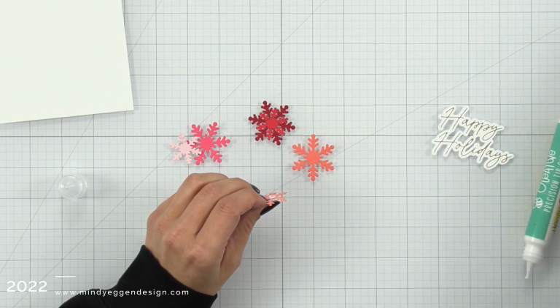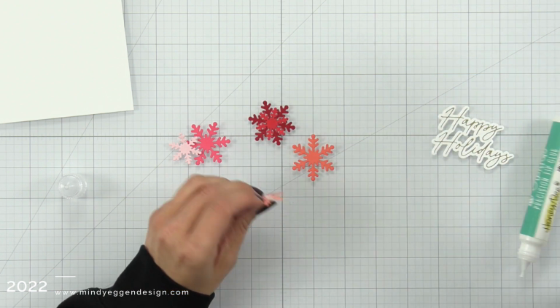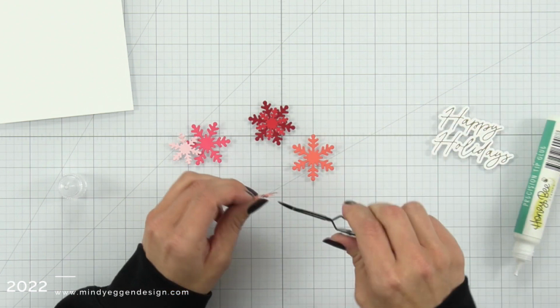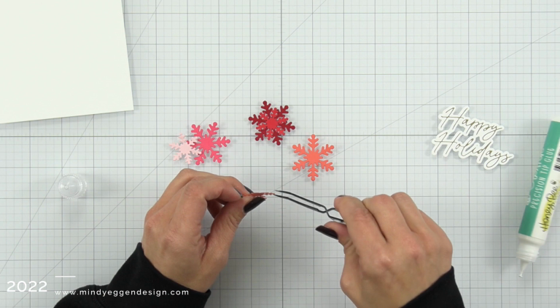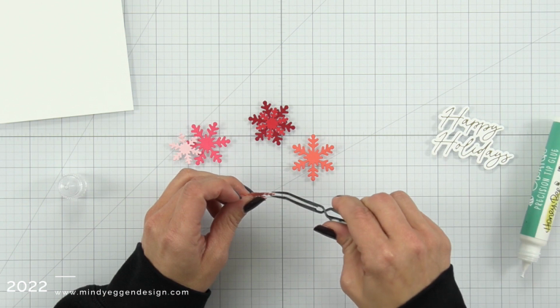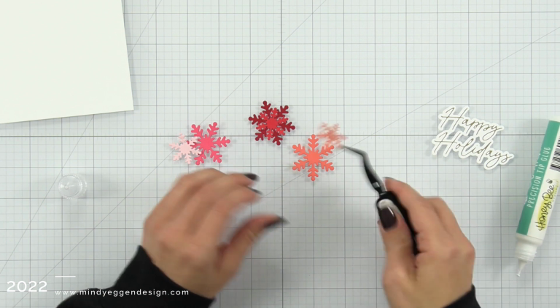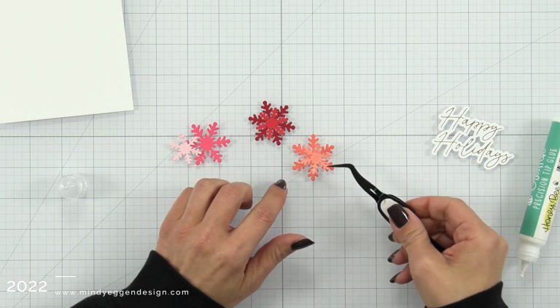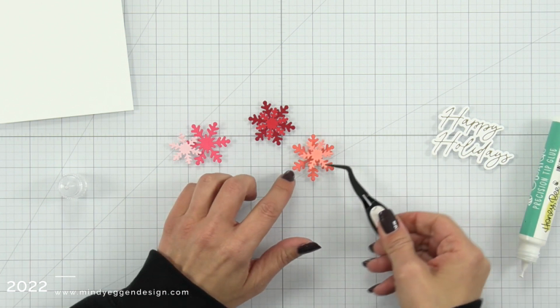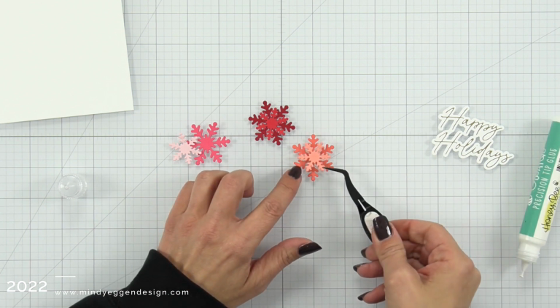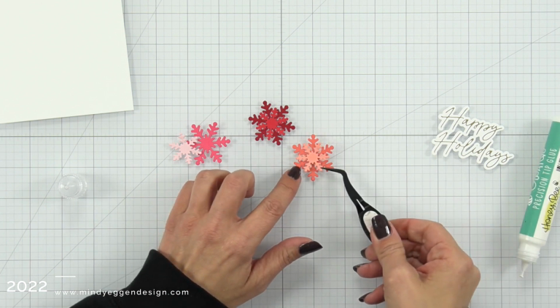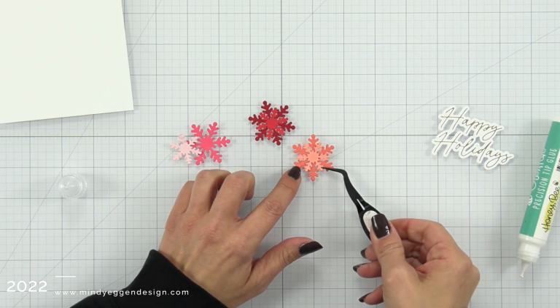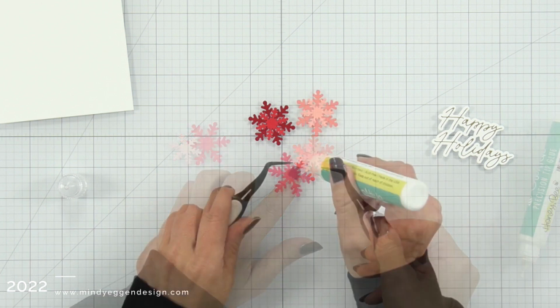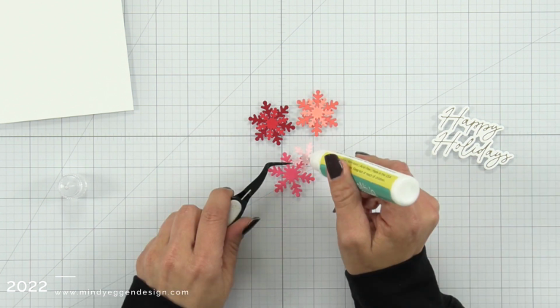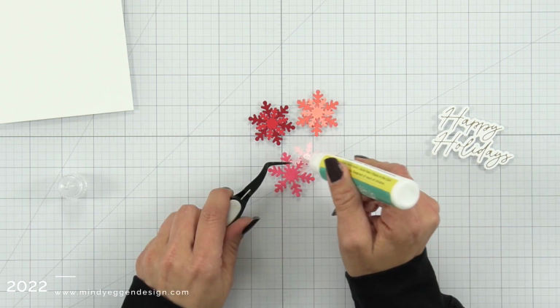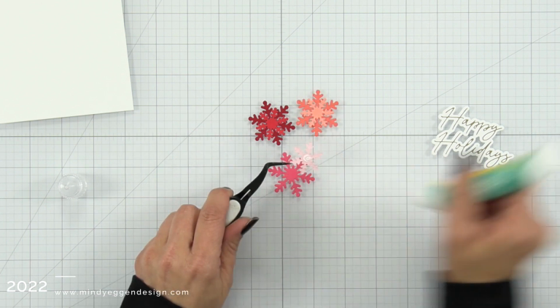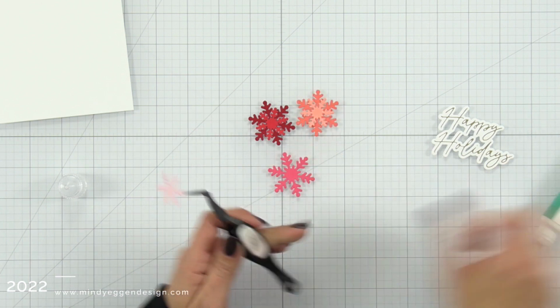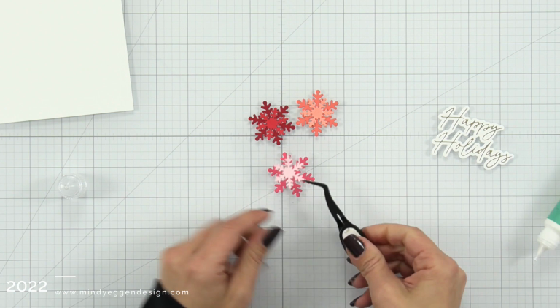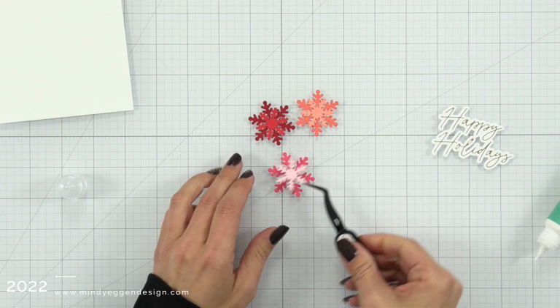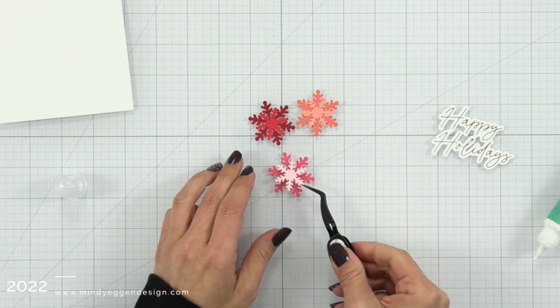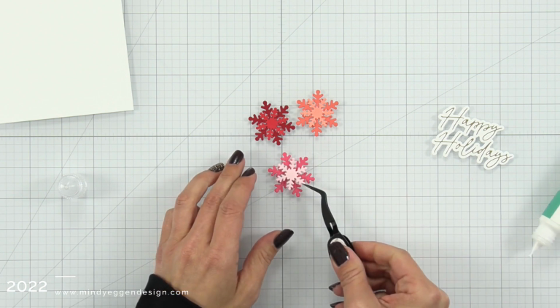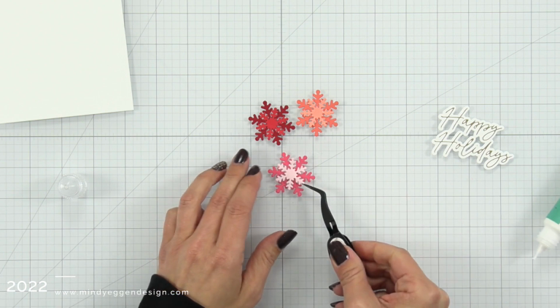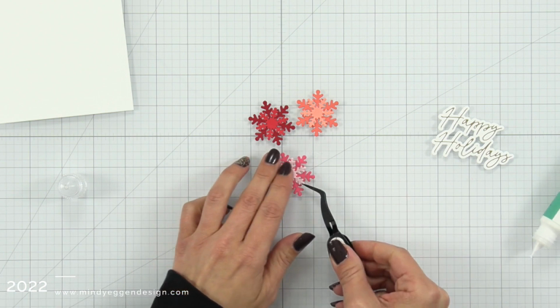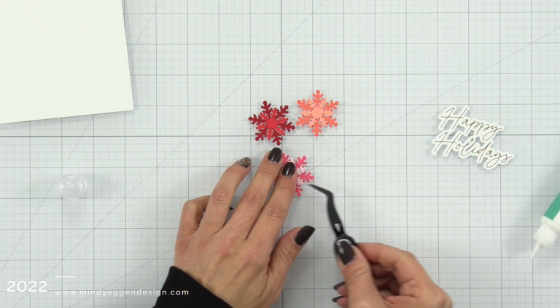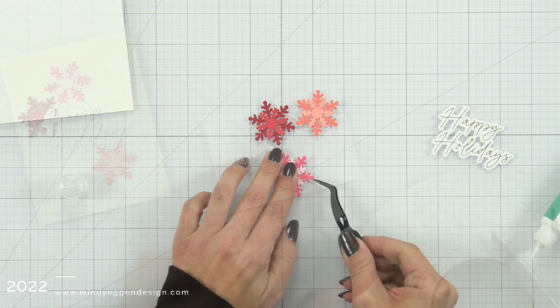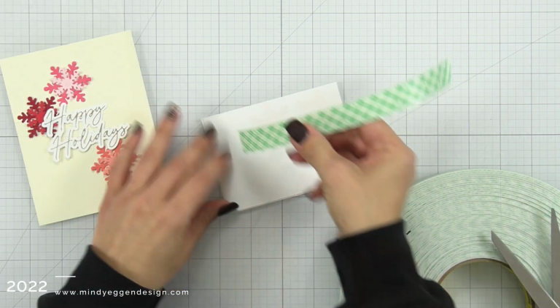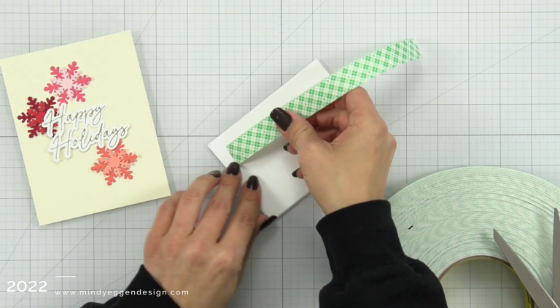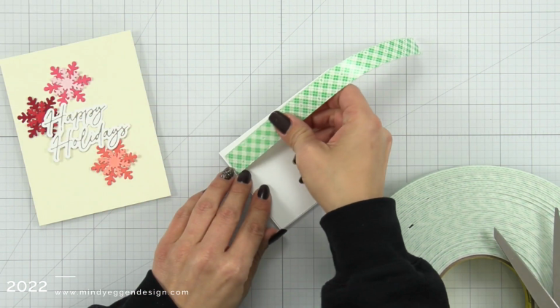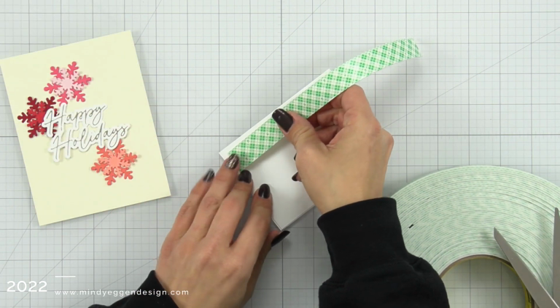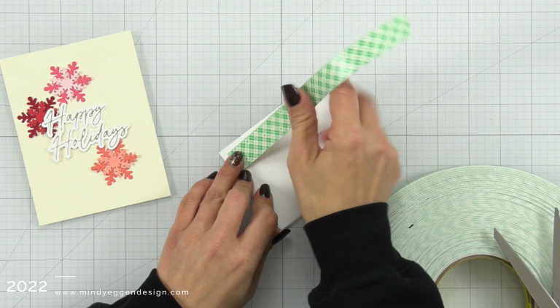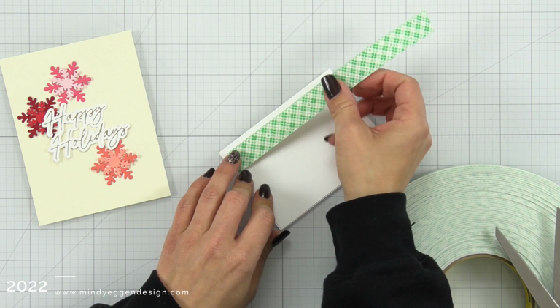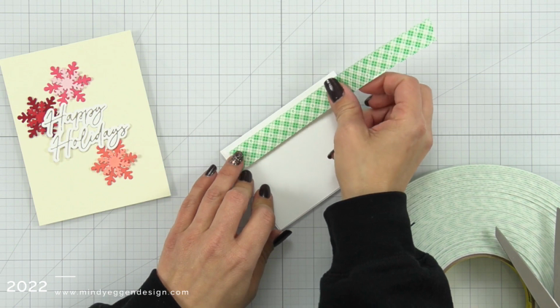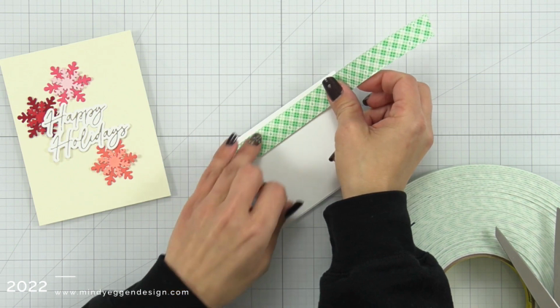Now that I have my sentiment done, I'm just taking each of the small snowflakes and attaching them to the larger one by putting a dot of glue in the center. So my snowflakes are ready.